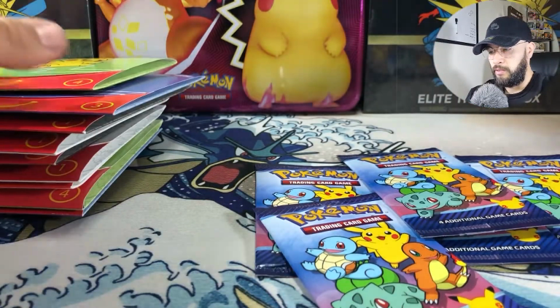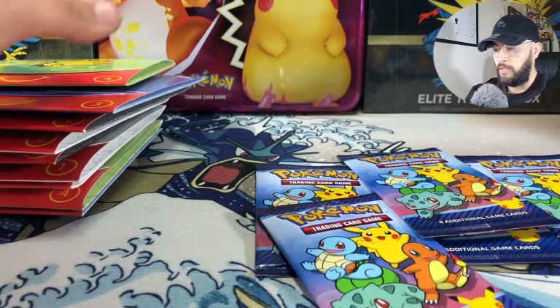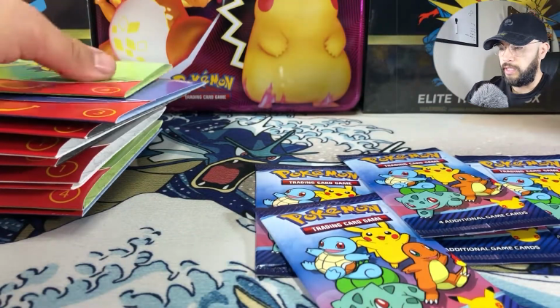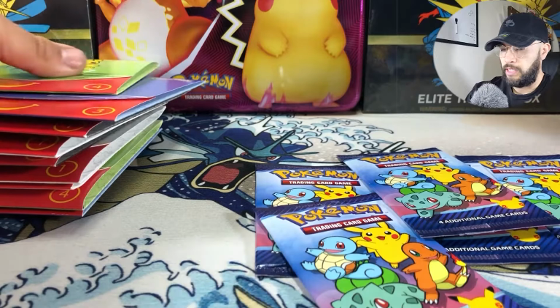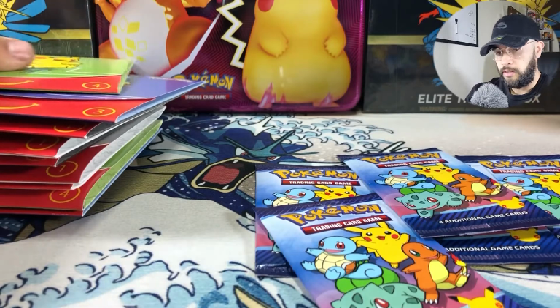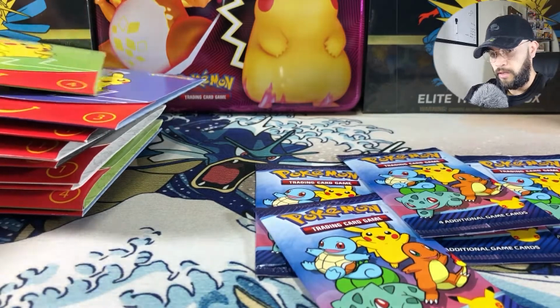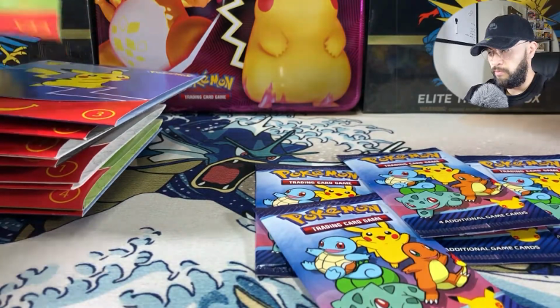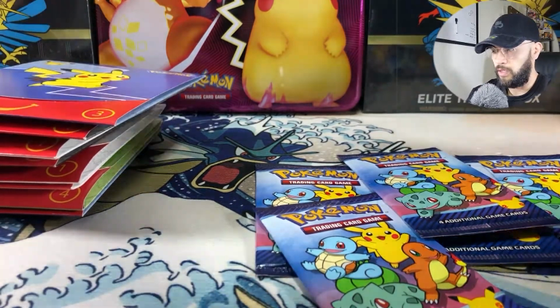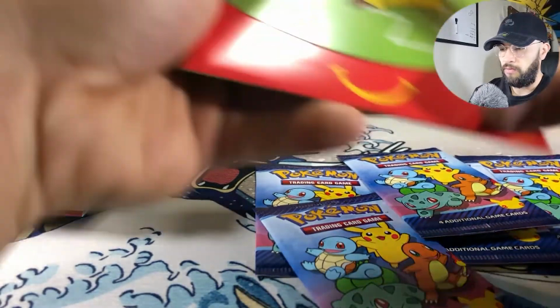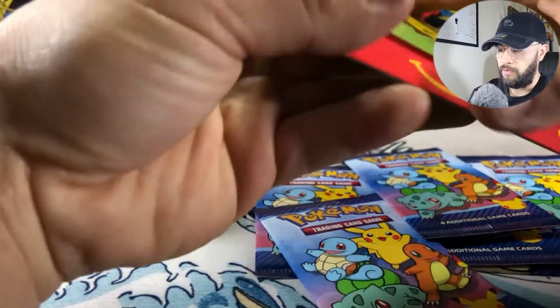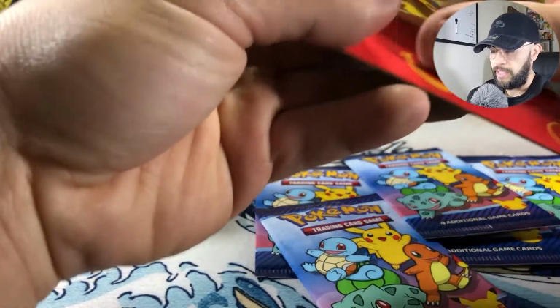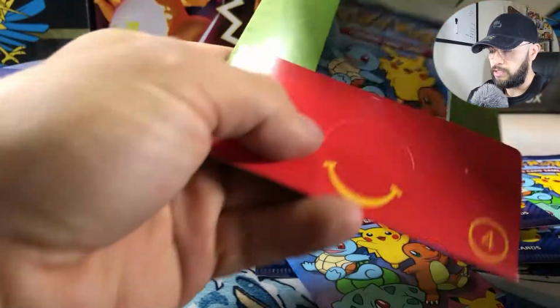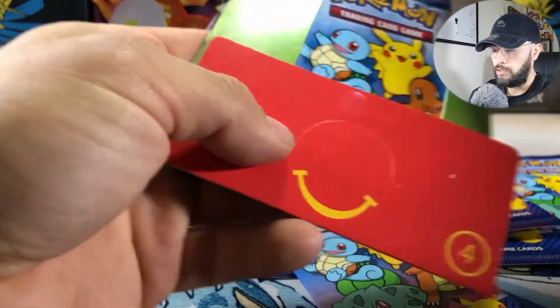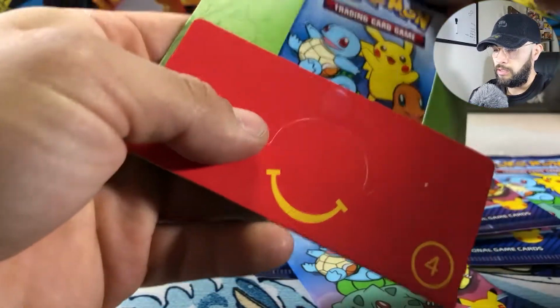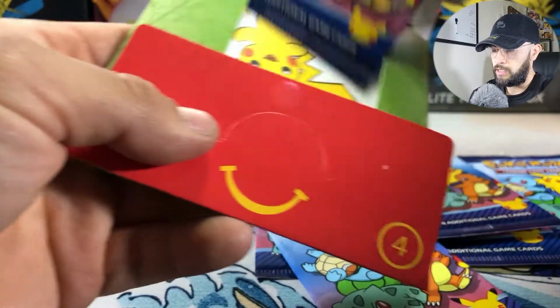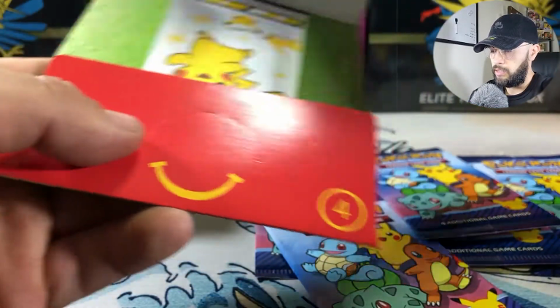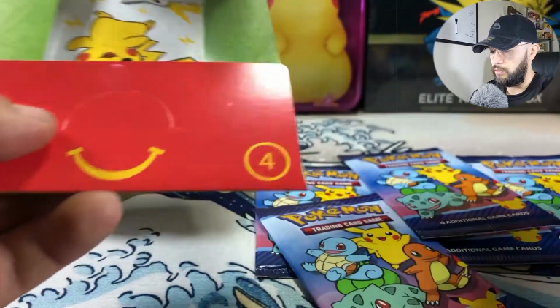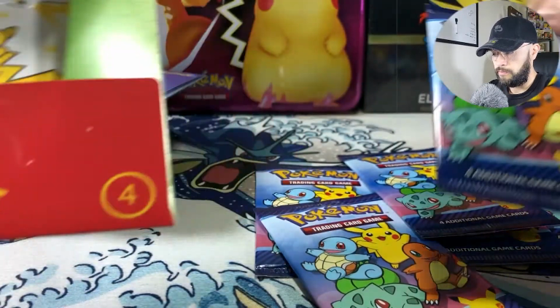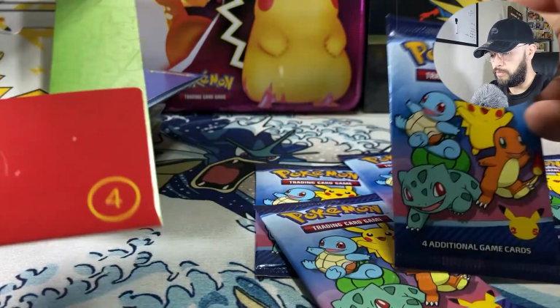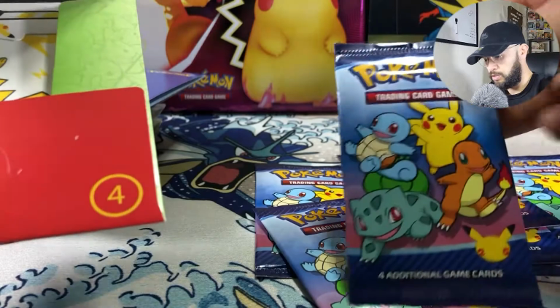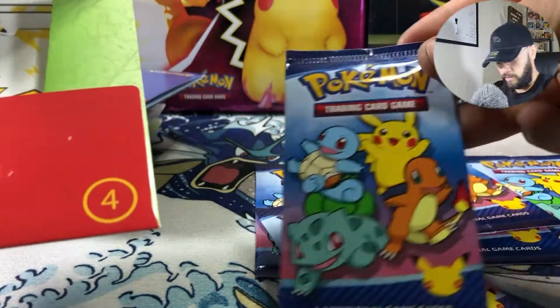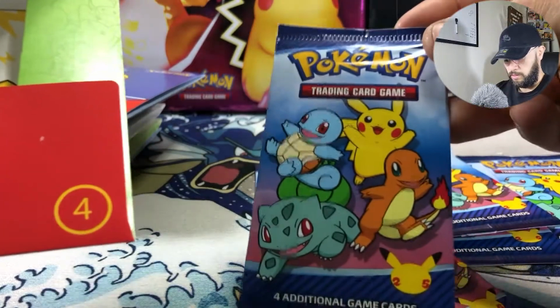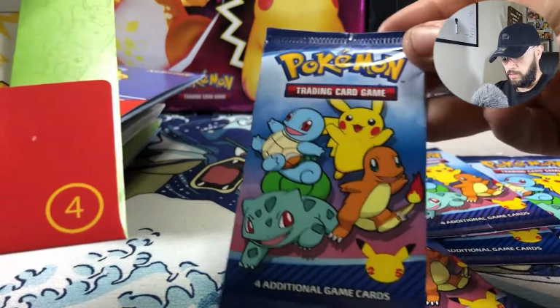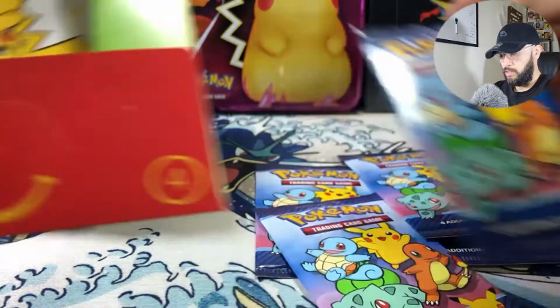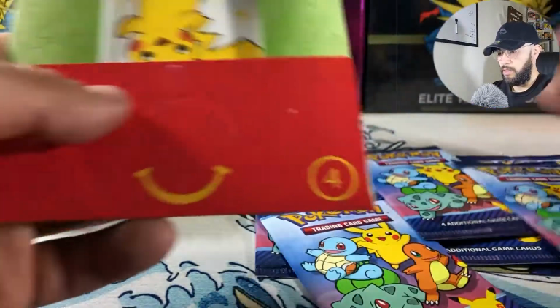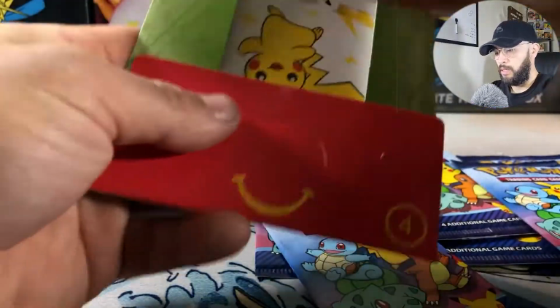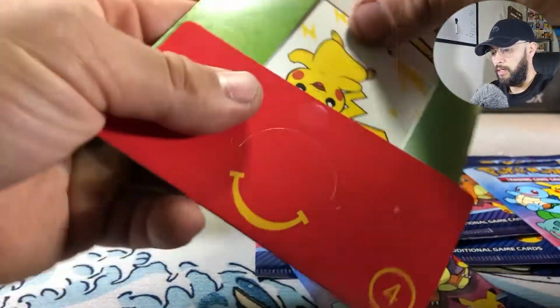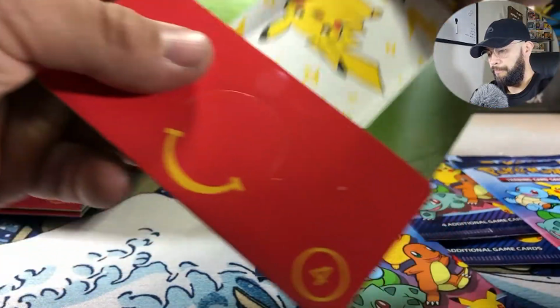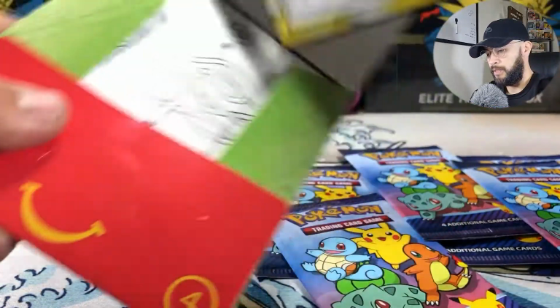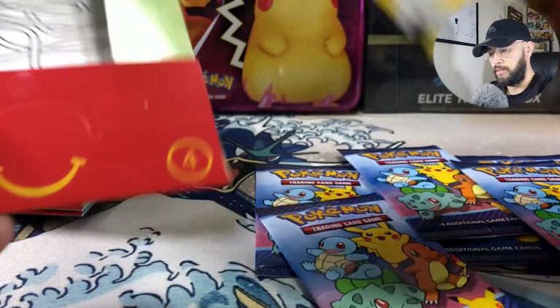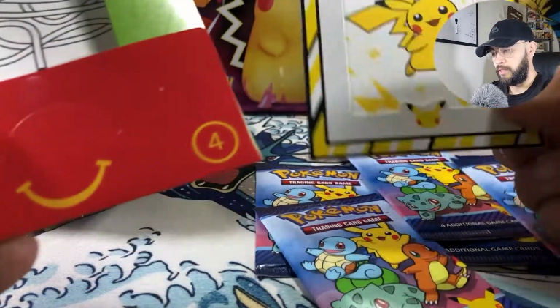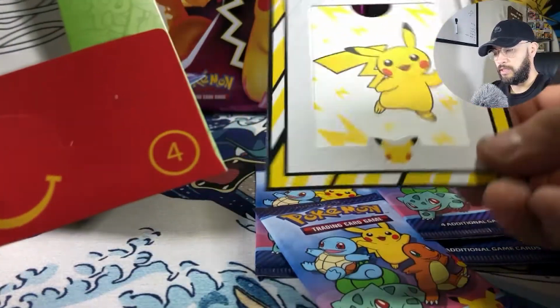Even before it's officially out, people had cases — that's kind of suspect. Take a look at these.